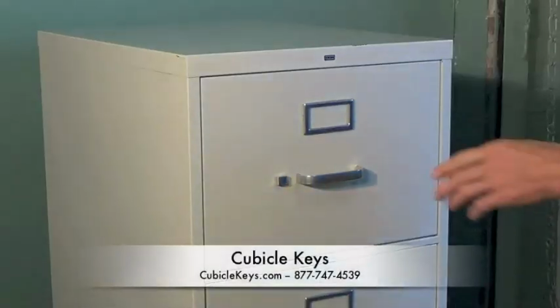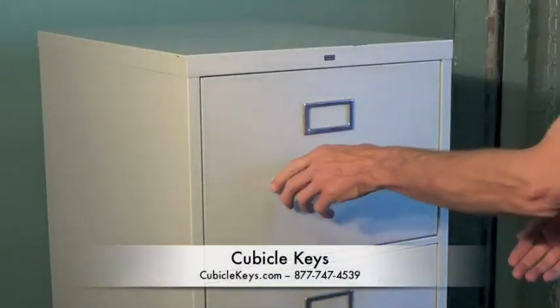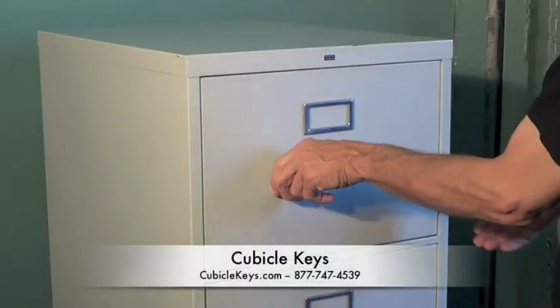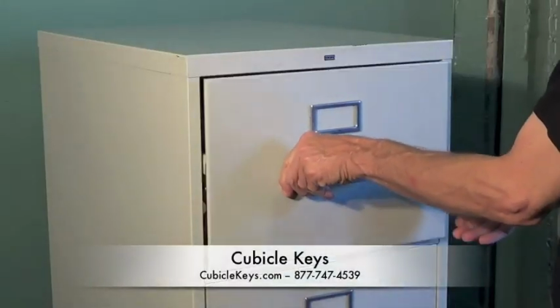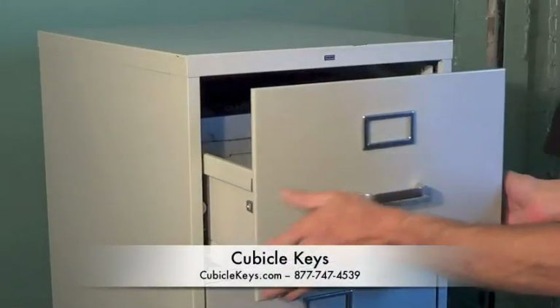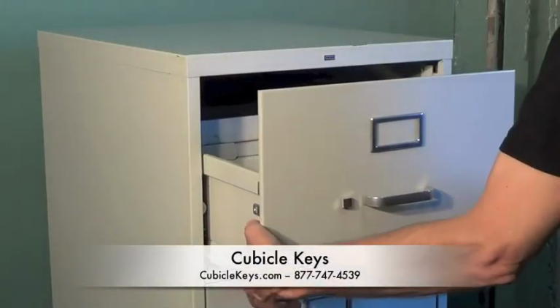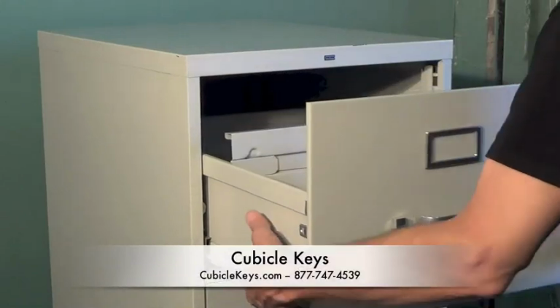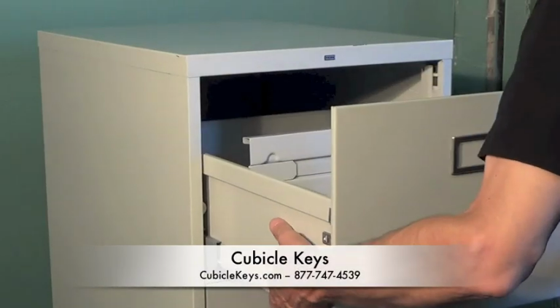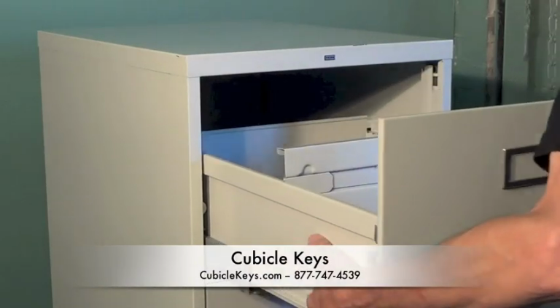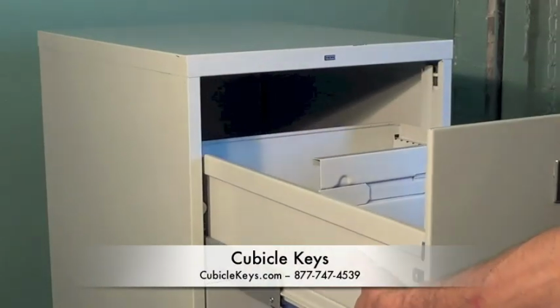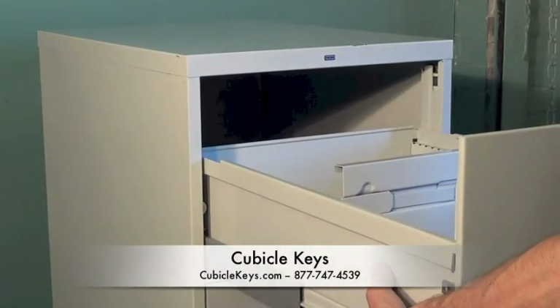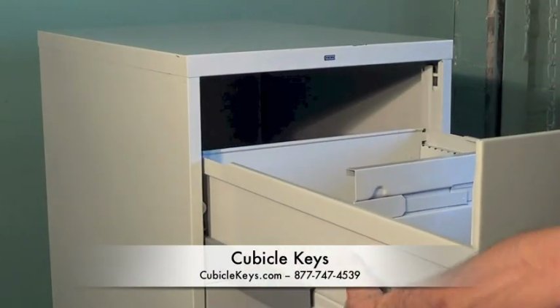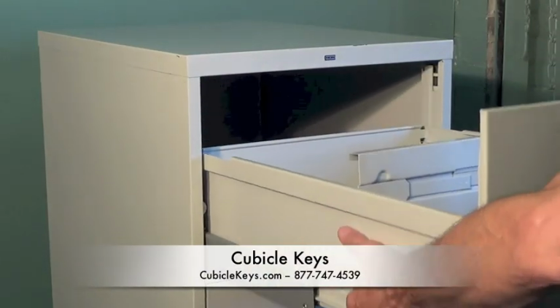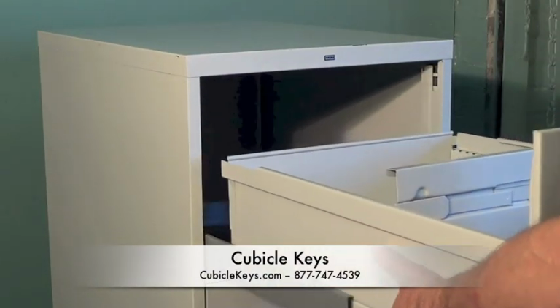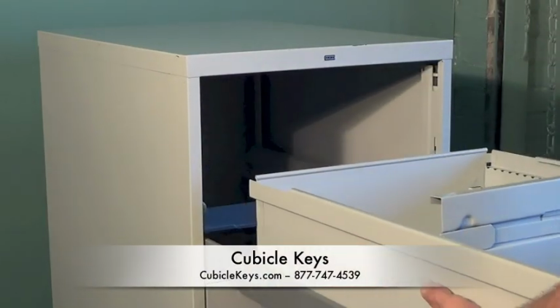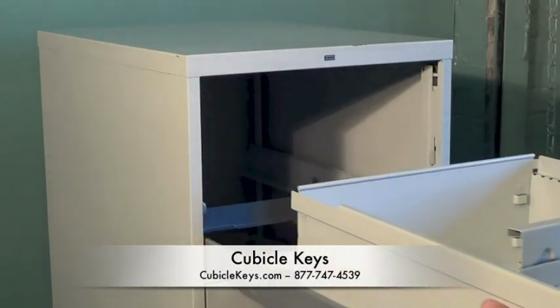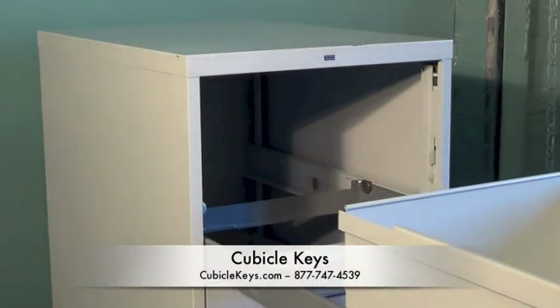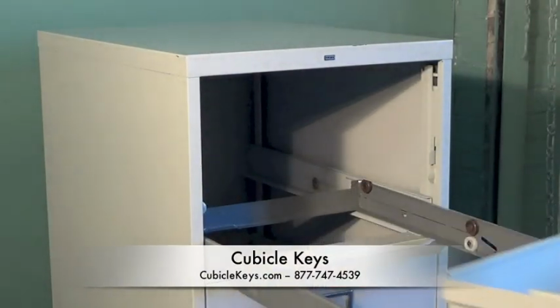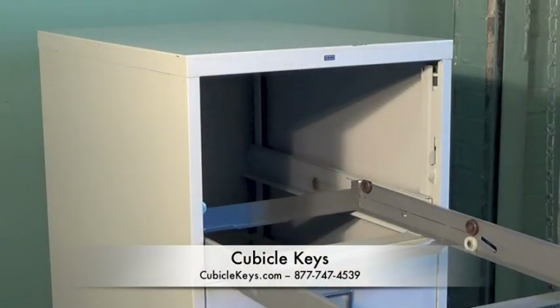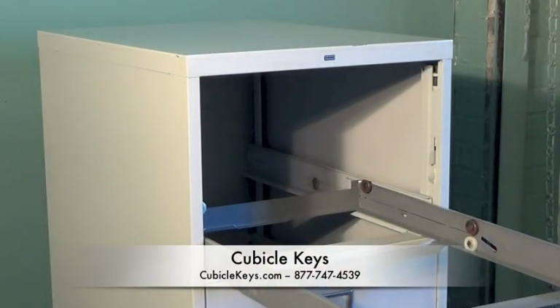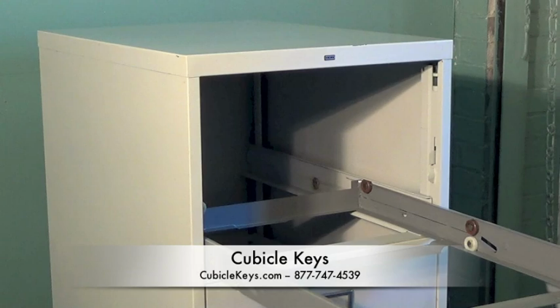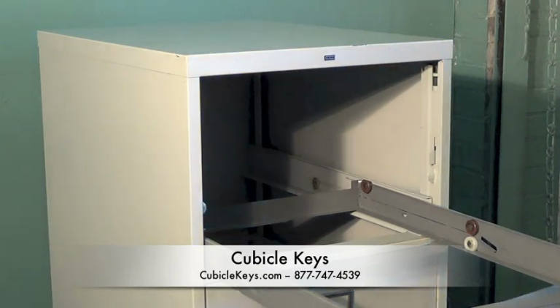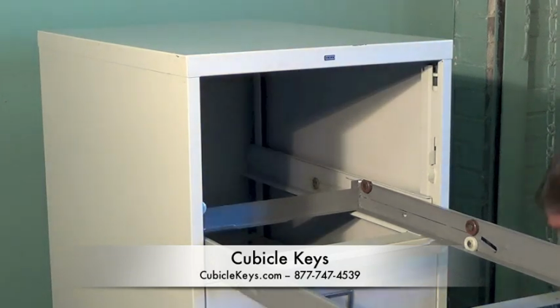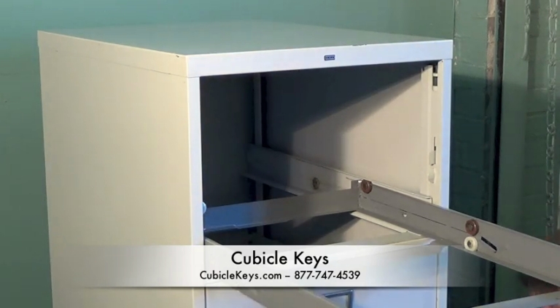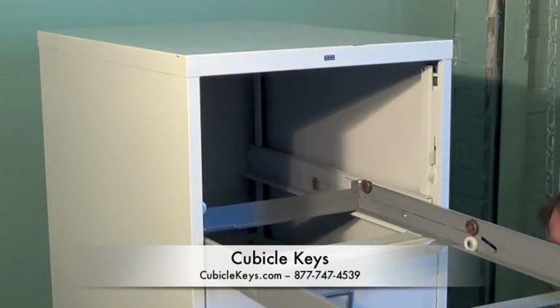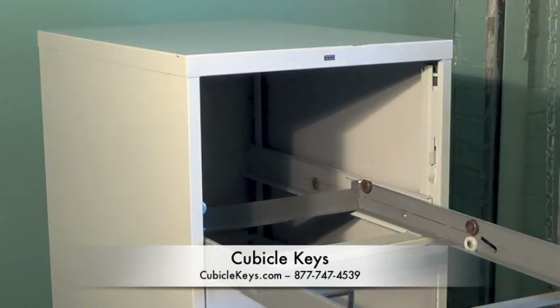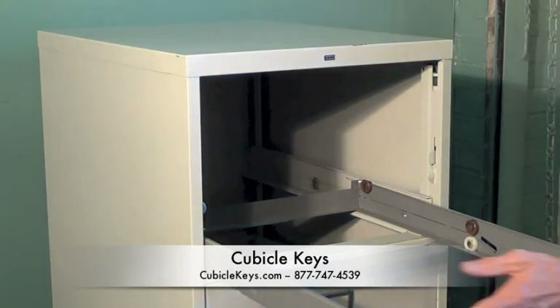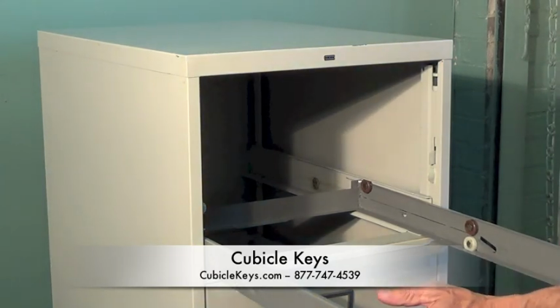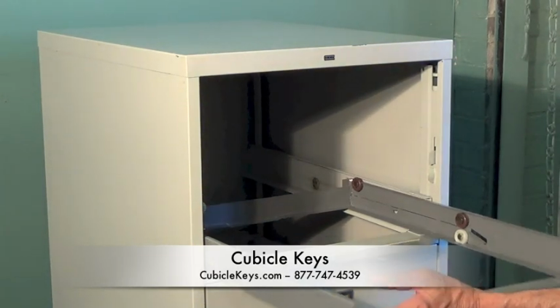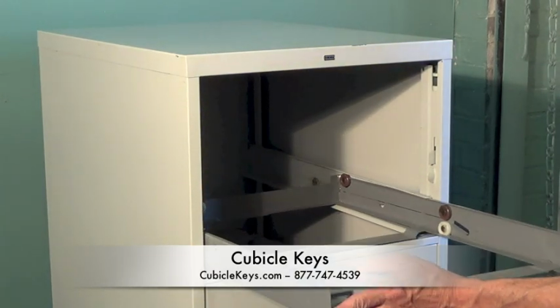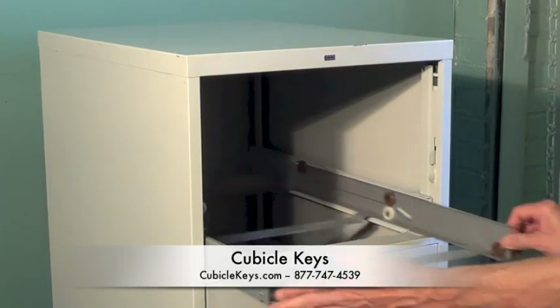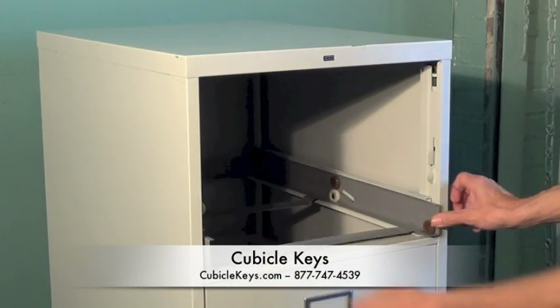First, remove the top drawer so you can have better access to the locking mechanism. Next, you'll need to check to see if your lock needs to be punched out or not.